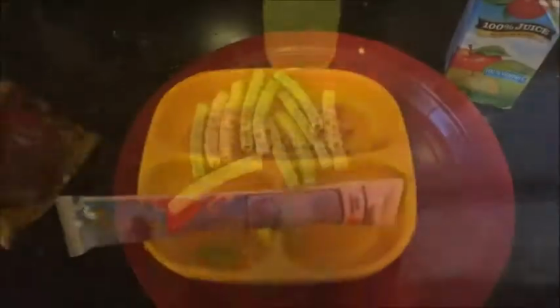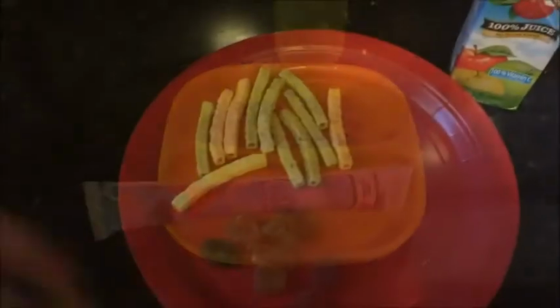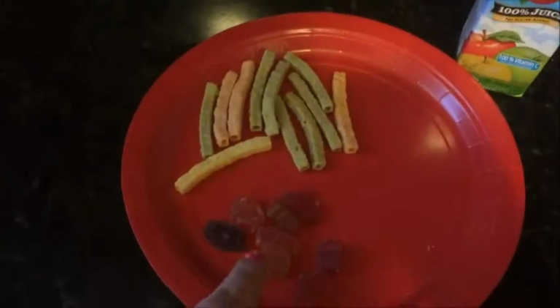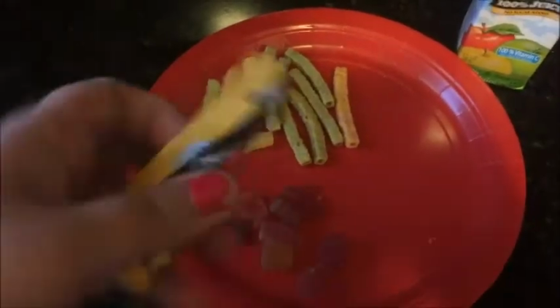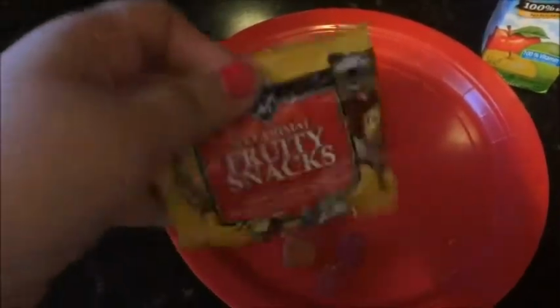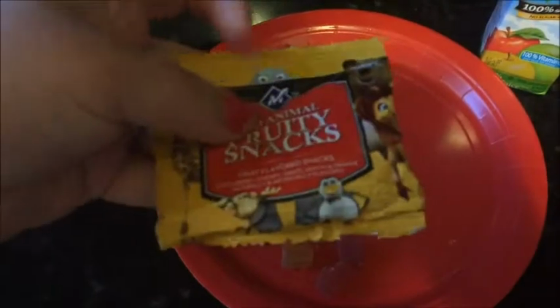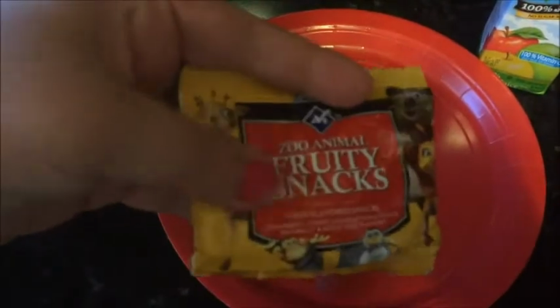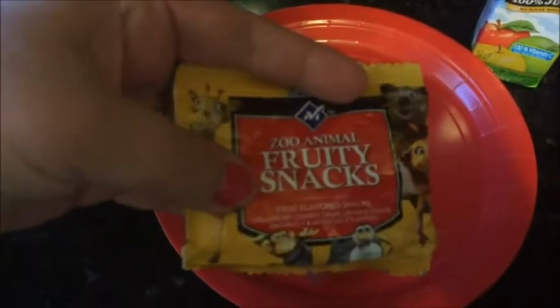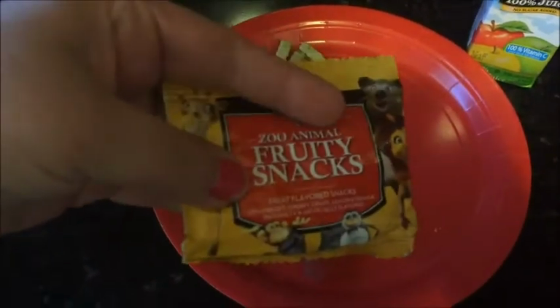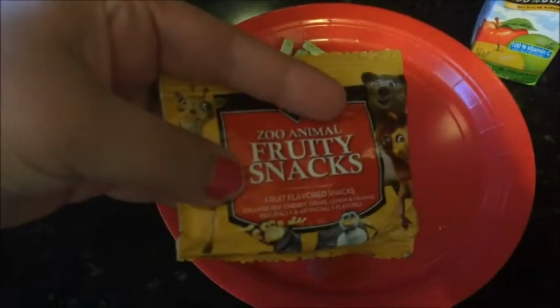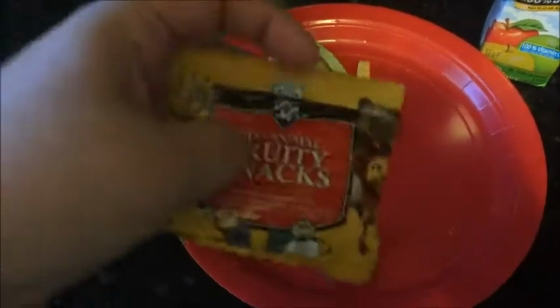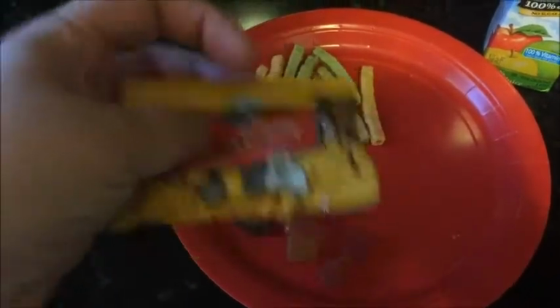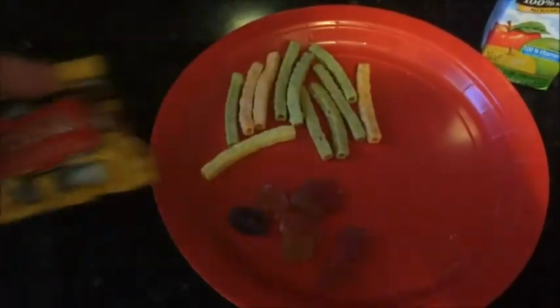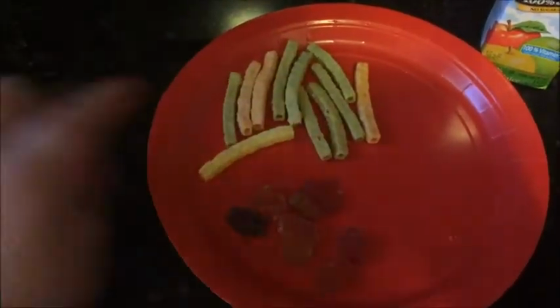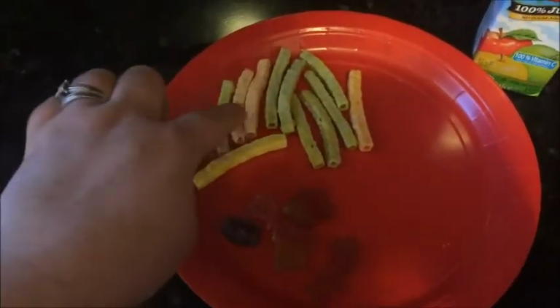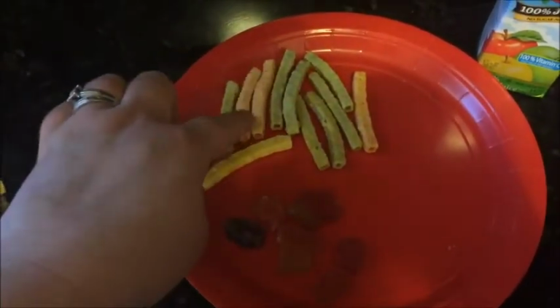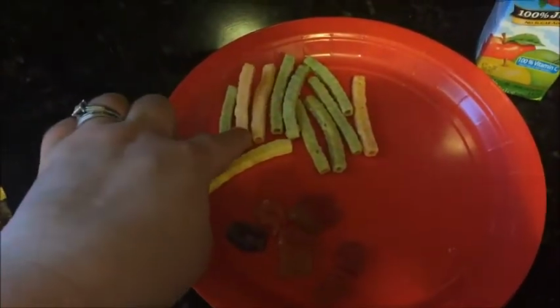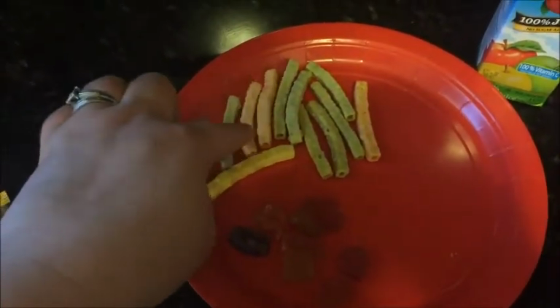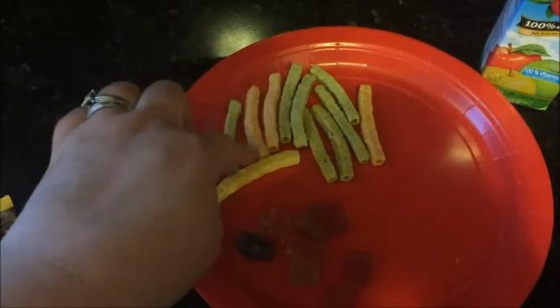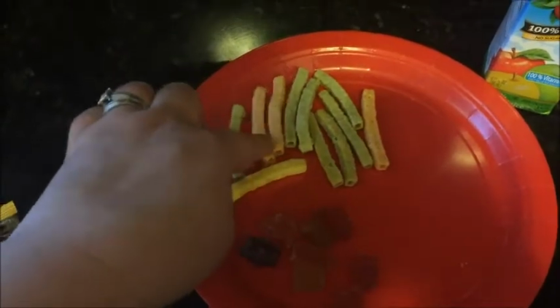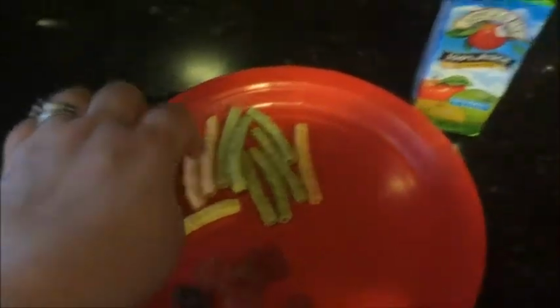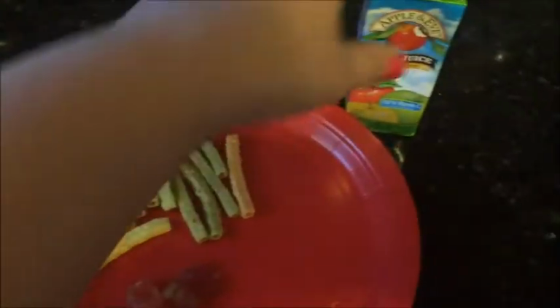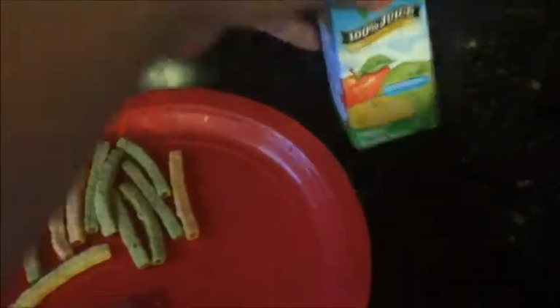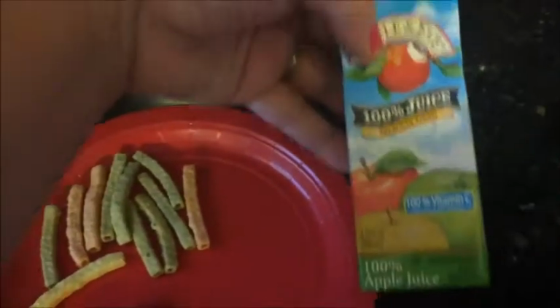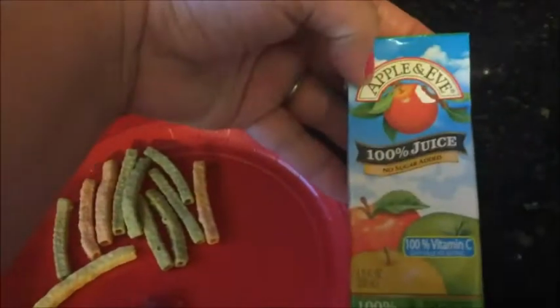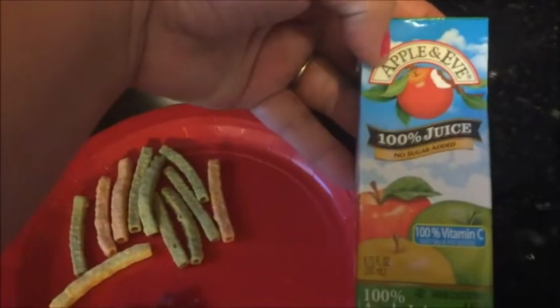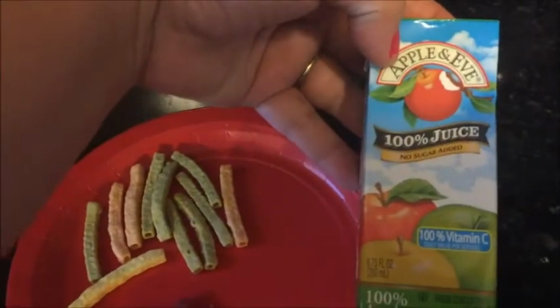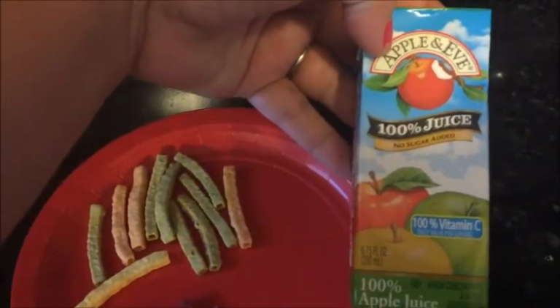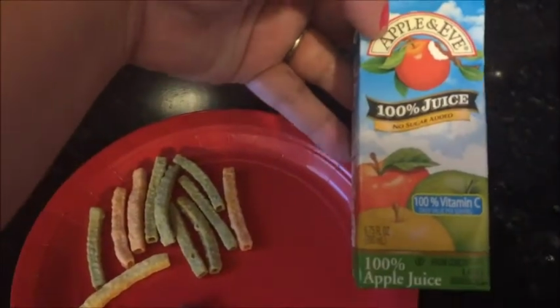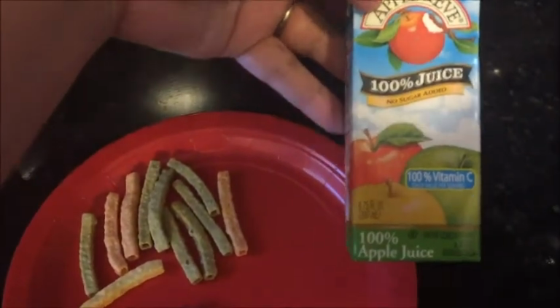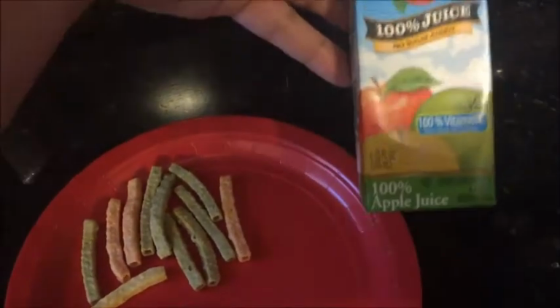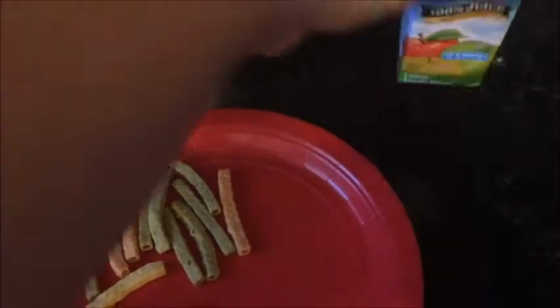For today's snack, Carson is having these zoo animal fruit snacks — we got these from Sam's Club — some of these cheddar cheese veggie straws, and some Apple & Eve 100% no sugar added apple juice.